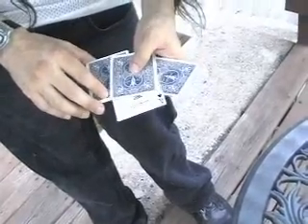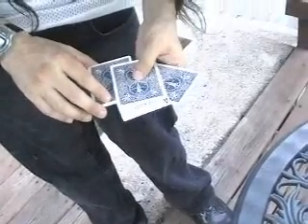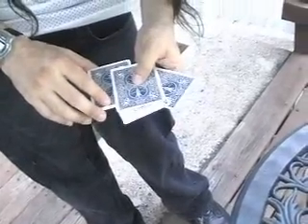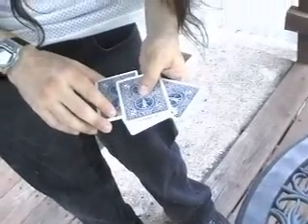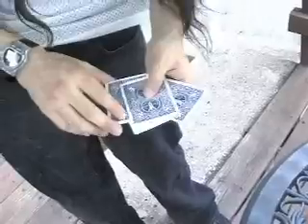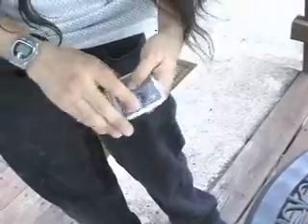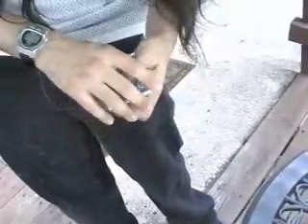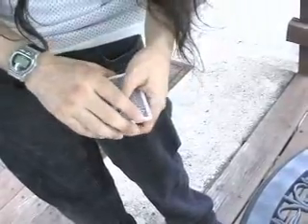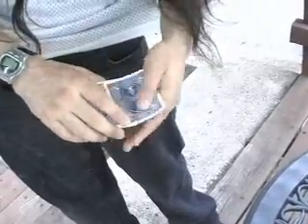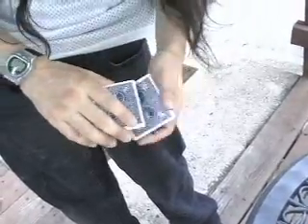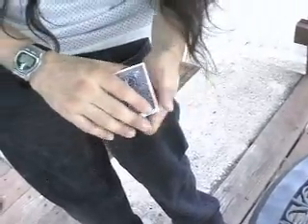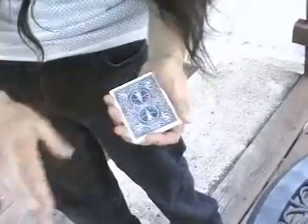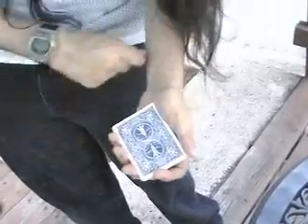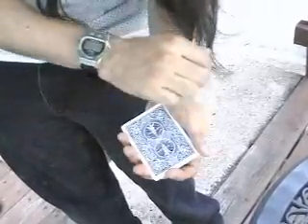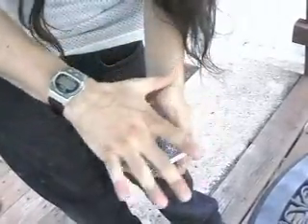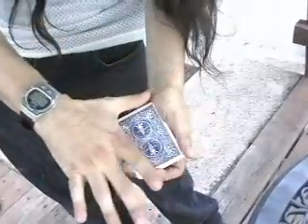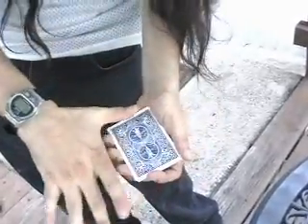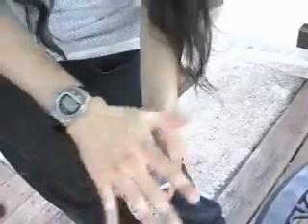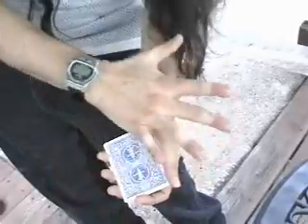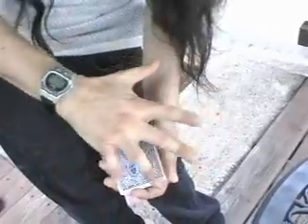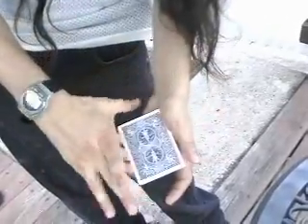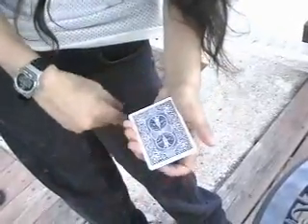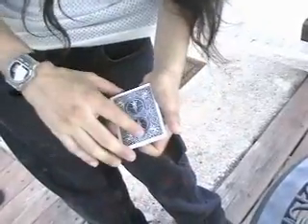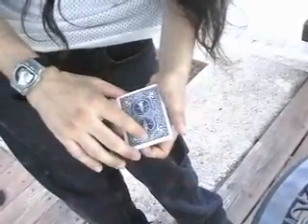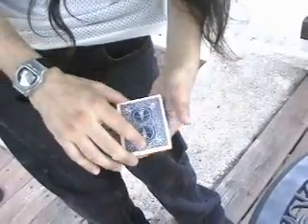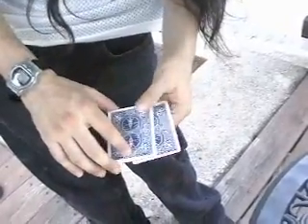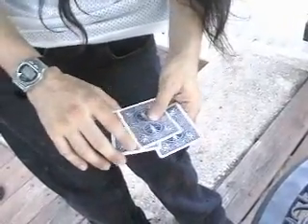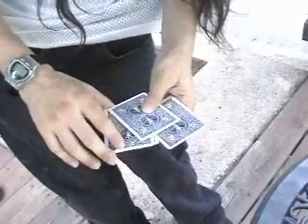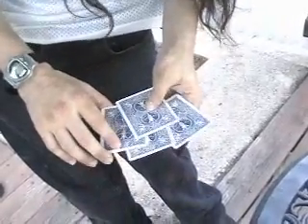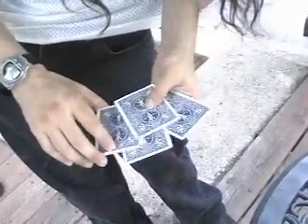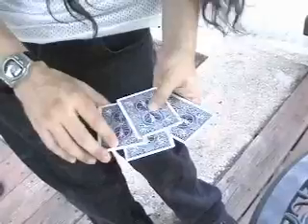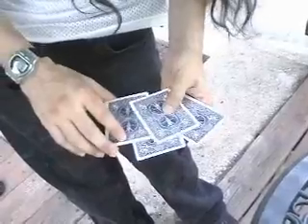Last one's always the hardest, especially if it is the ace of spades. I wave my hand. And that's all four aces face down.